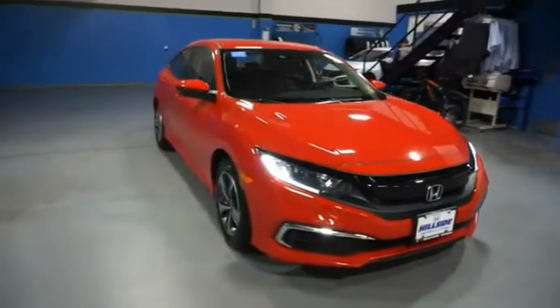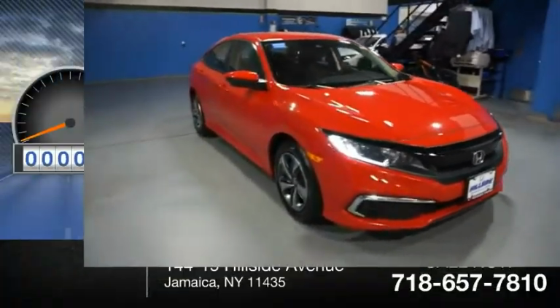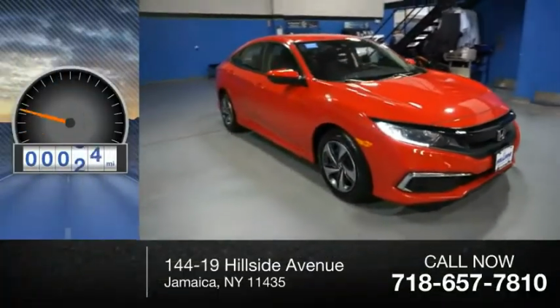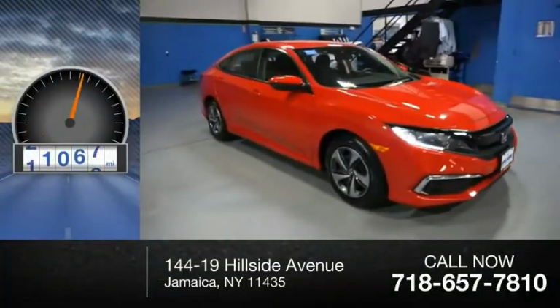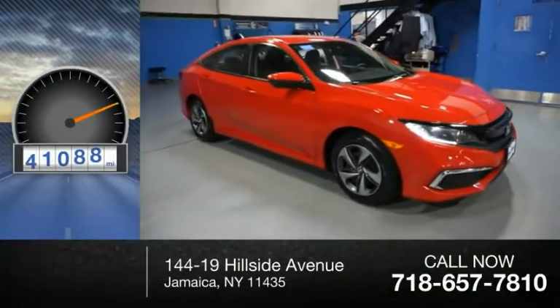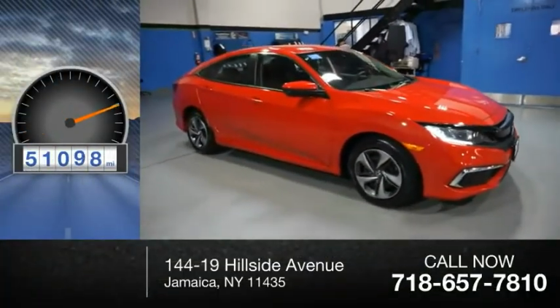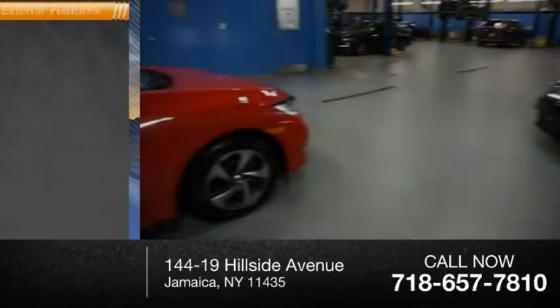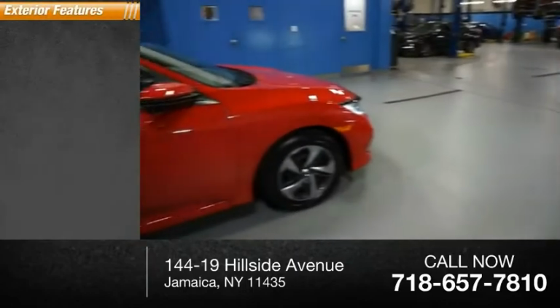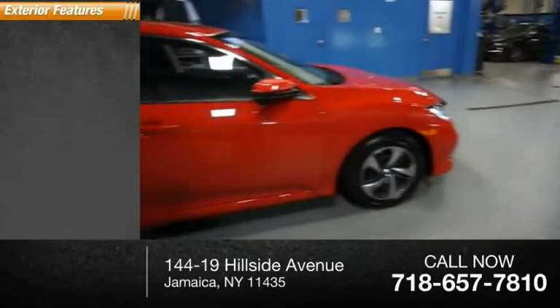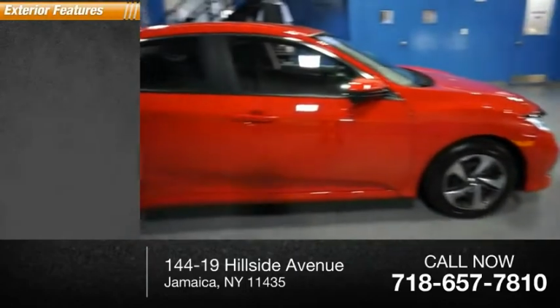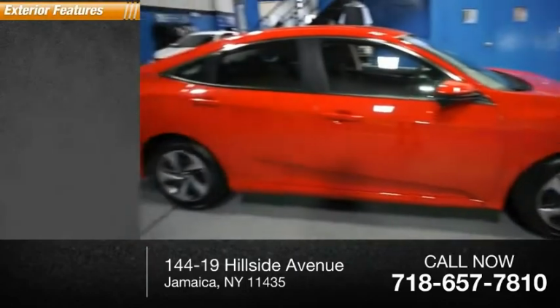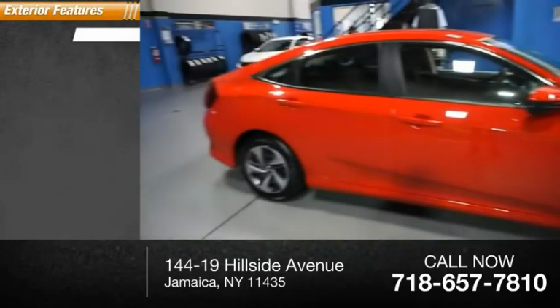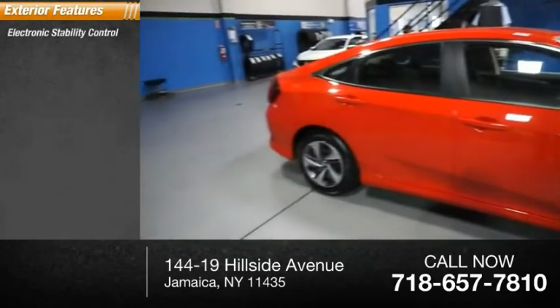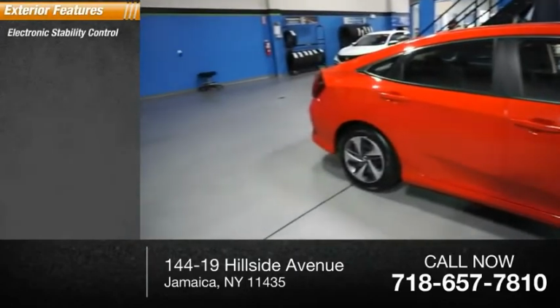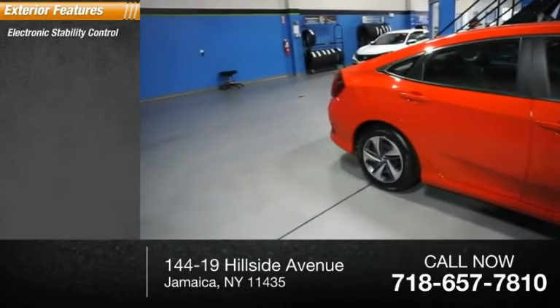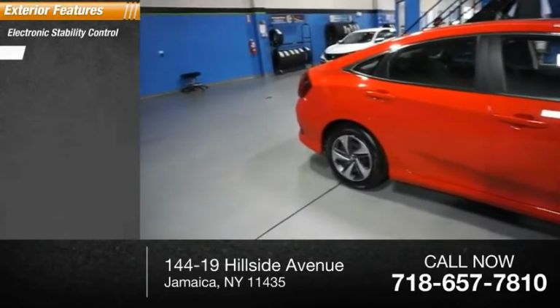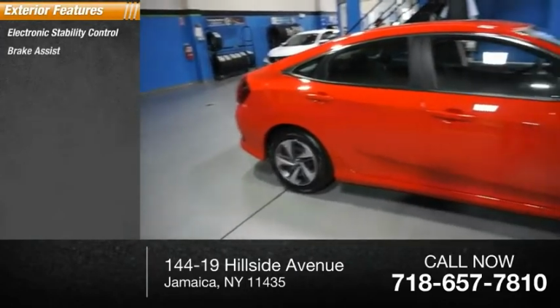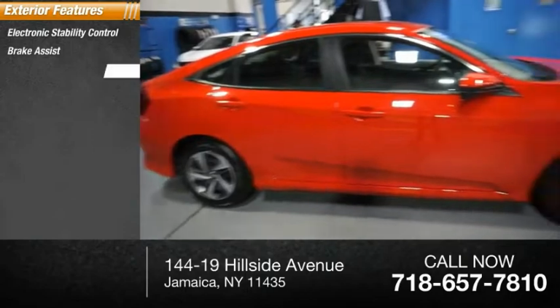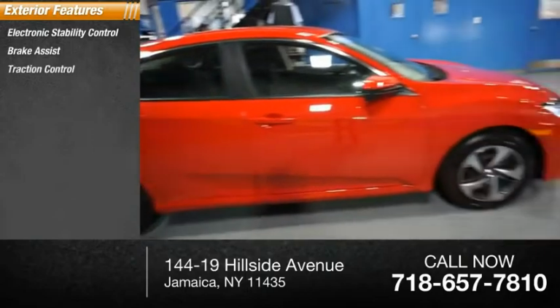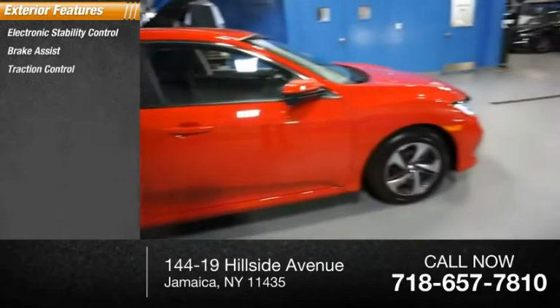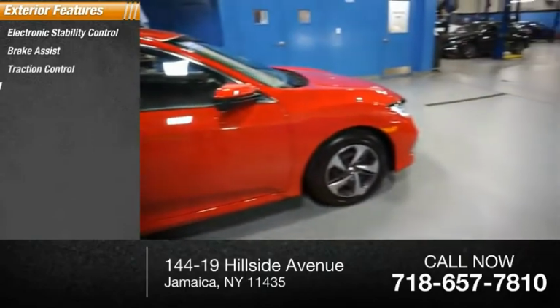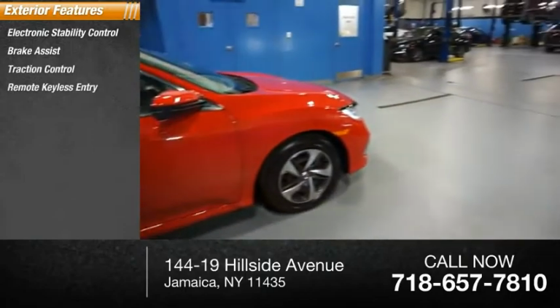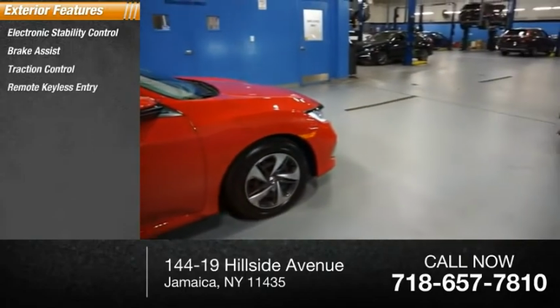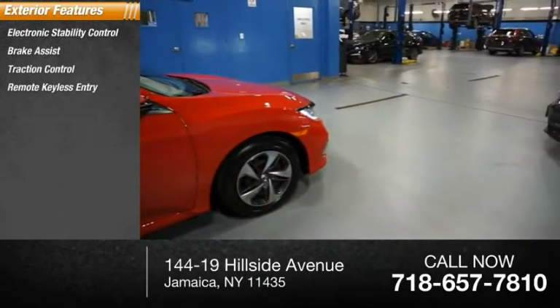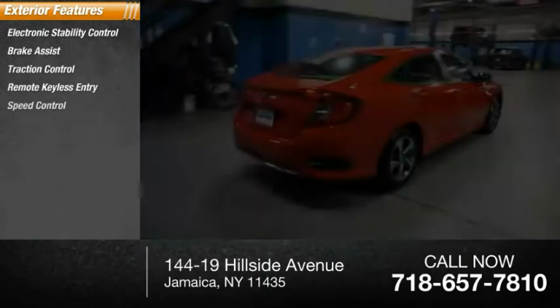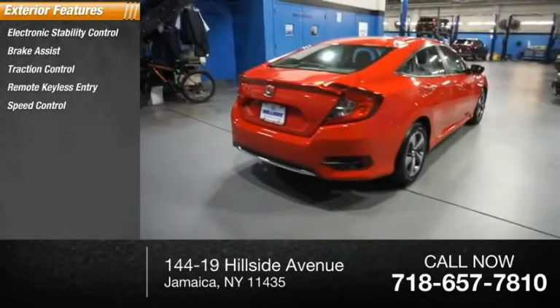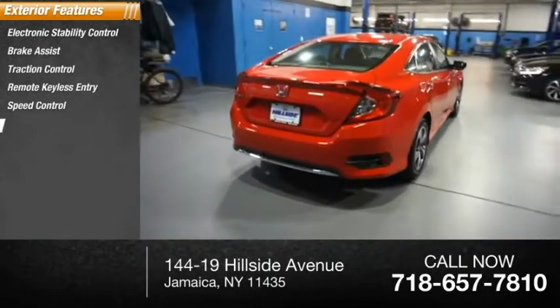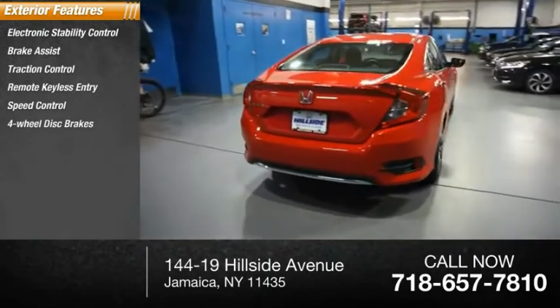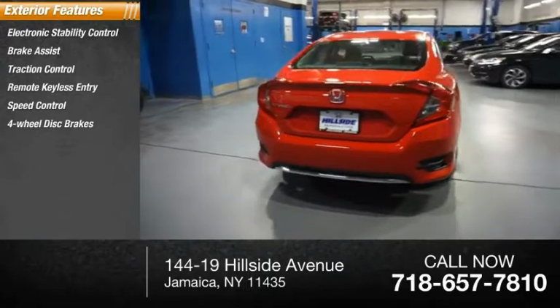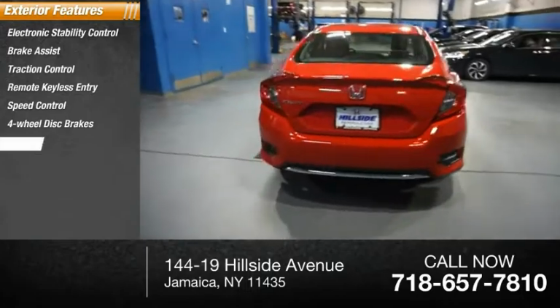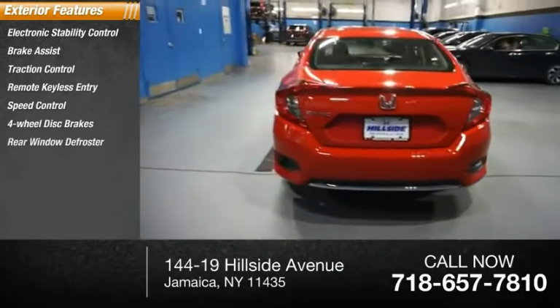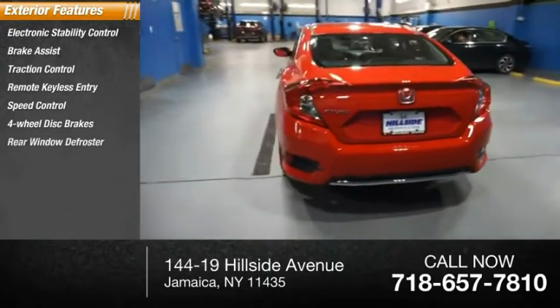This vehicle has less than 55,000 miles. Here are some of this vehicle's great options: electronic stability control, brake assist, traction control, remote keyless entry, speed control, four-wheel disc brakes, and rear window defroster.